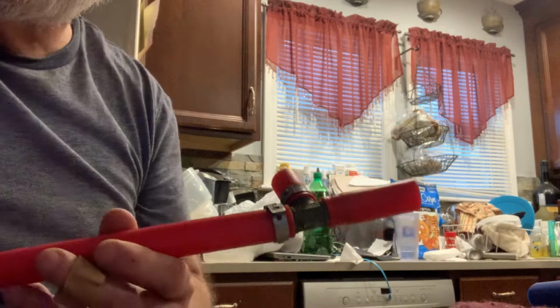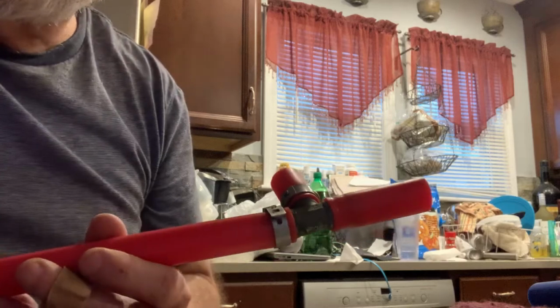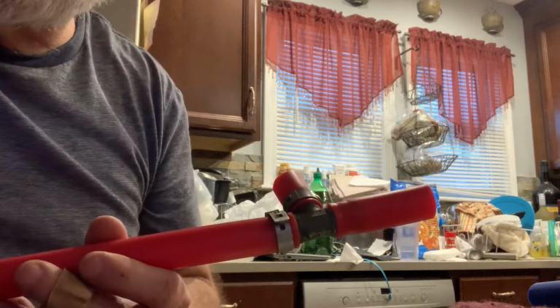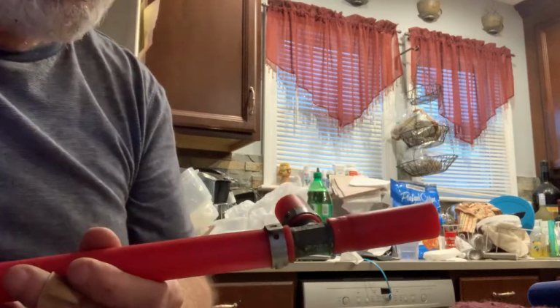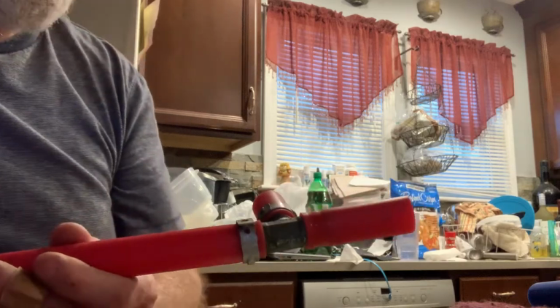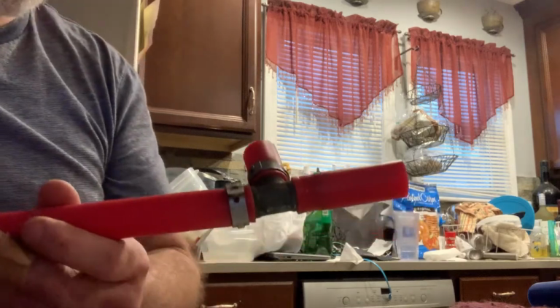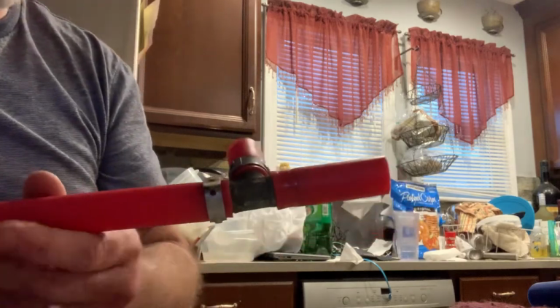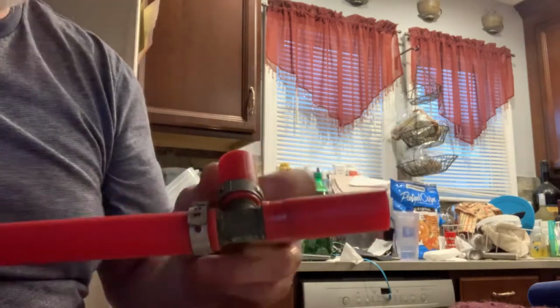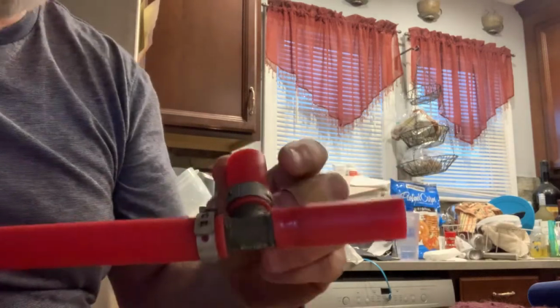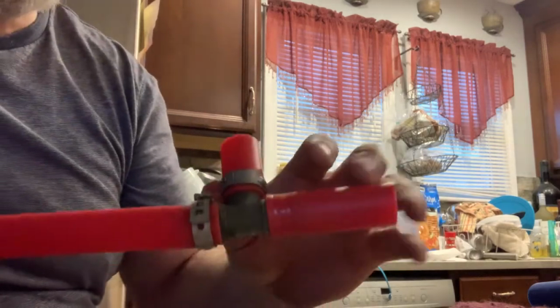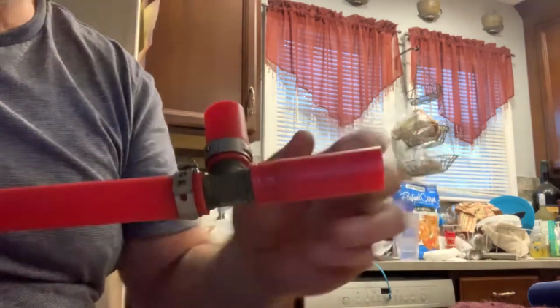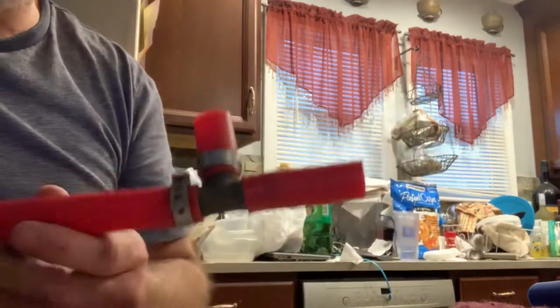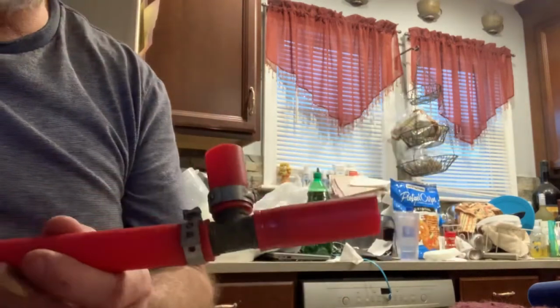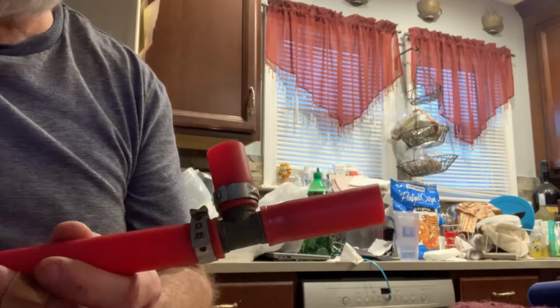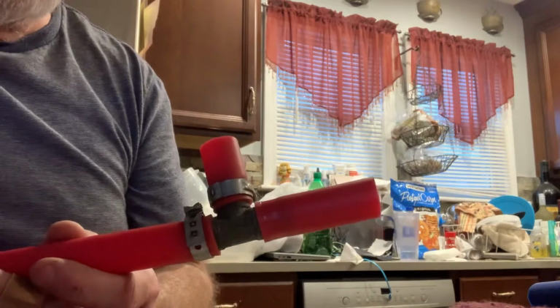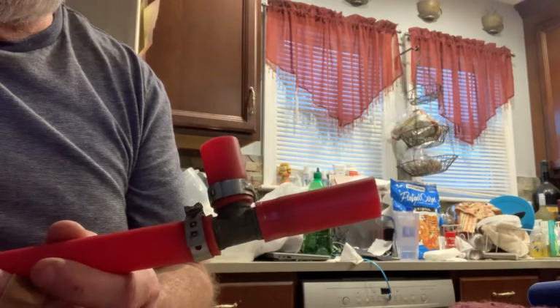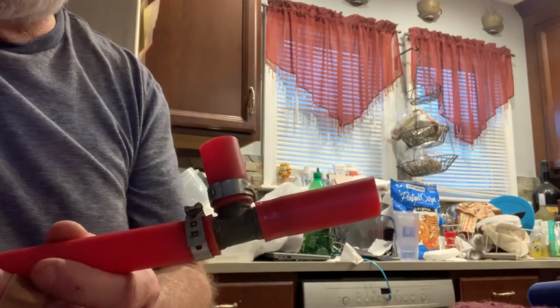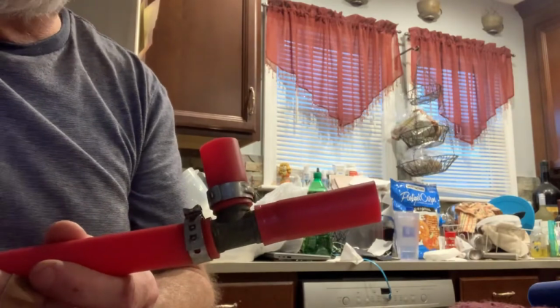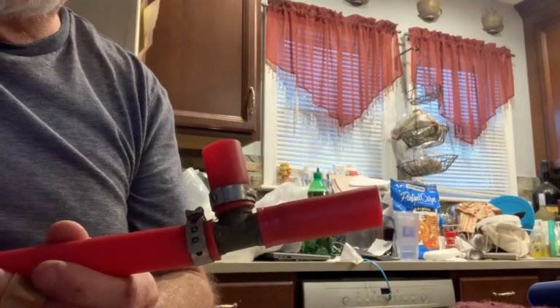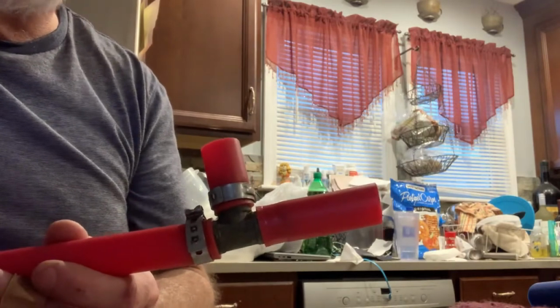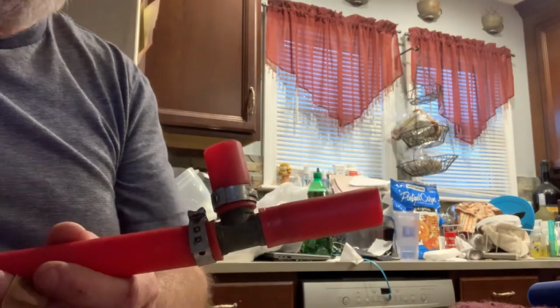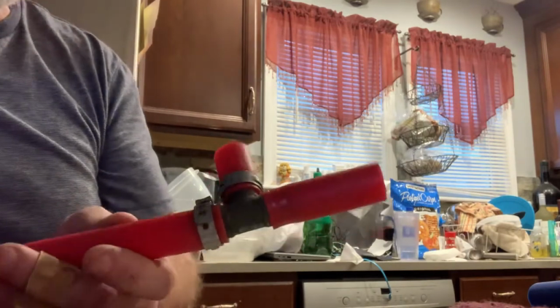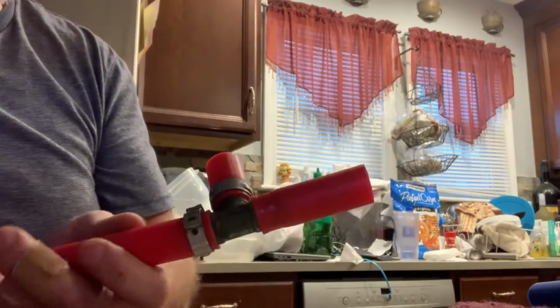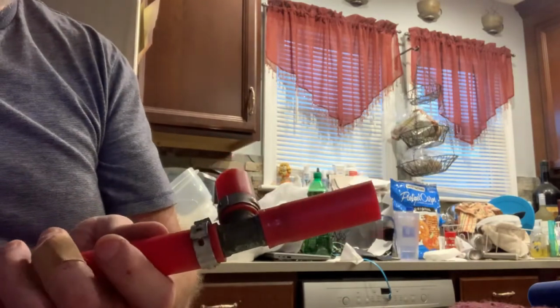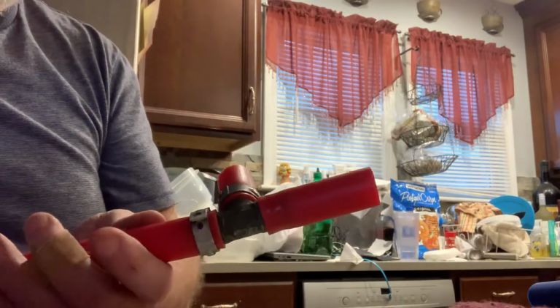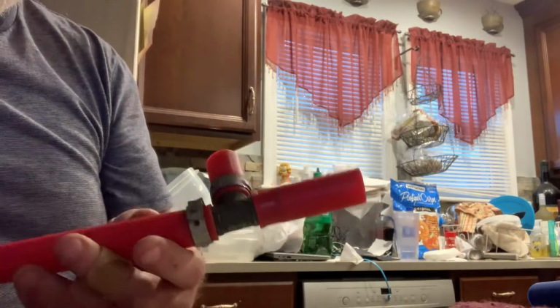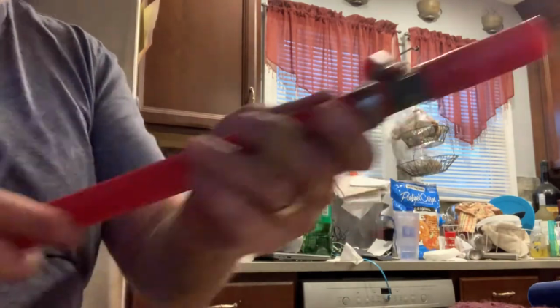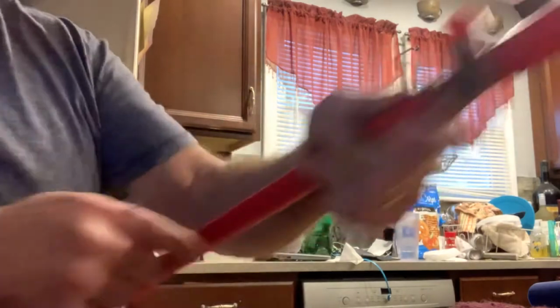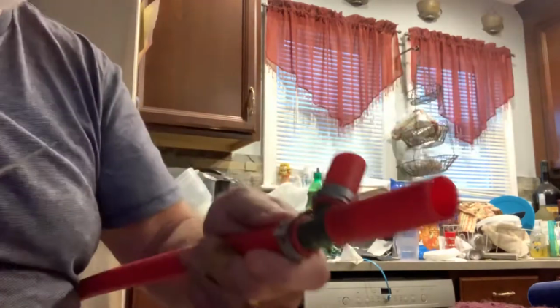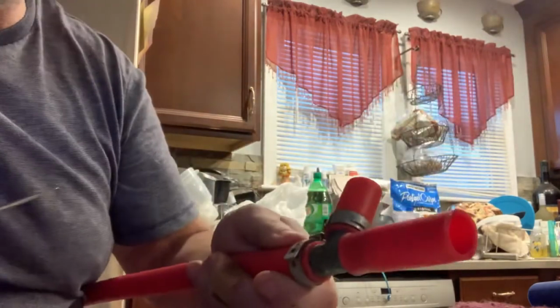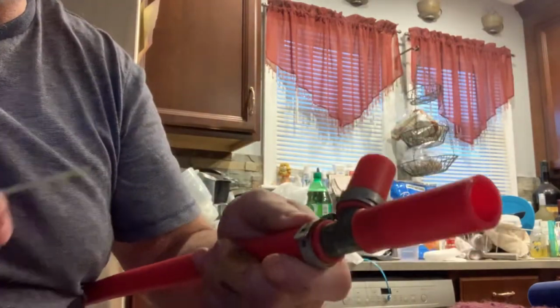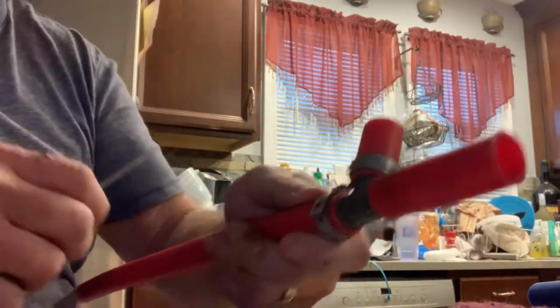I was searching how to get off the crimp ring for PEX. This is three-quarter inch PEX and everything I saw was a real pain in the butt. So I found out a real easy way.